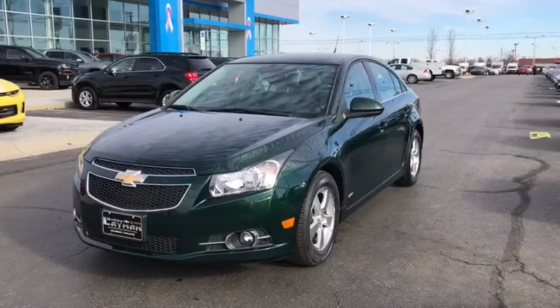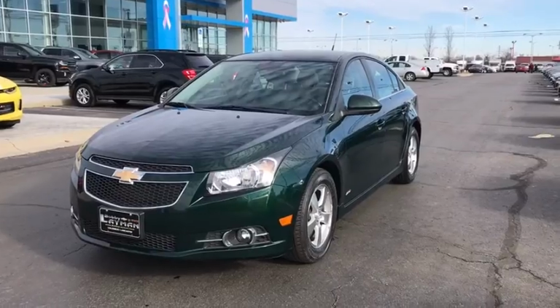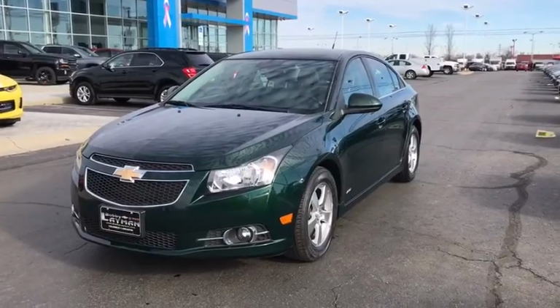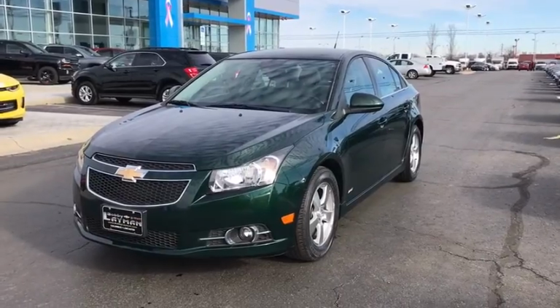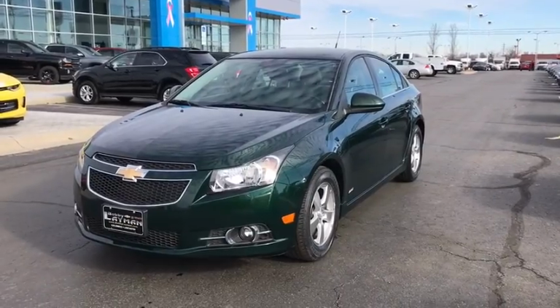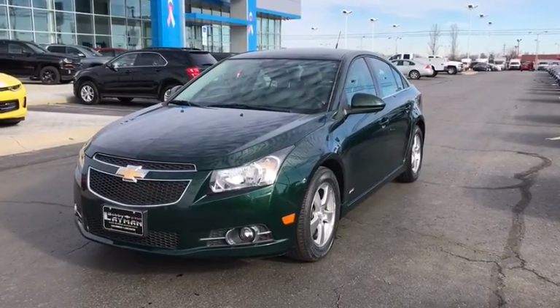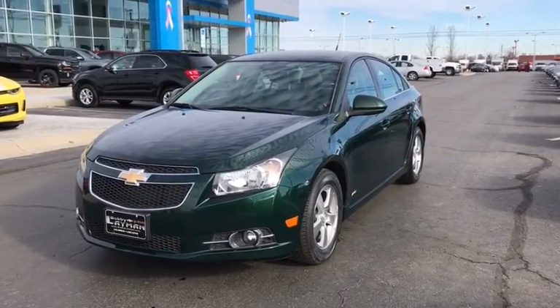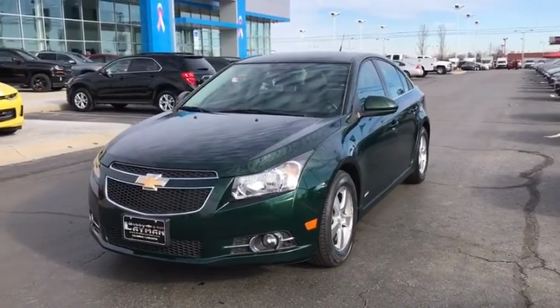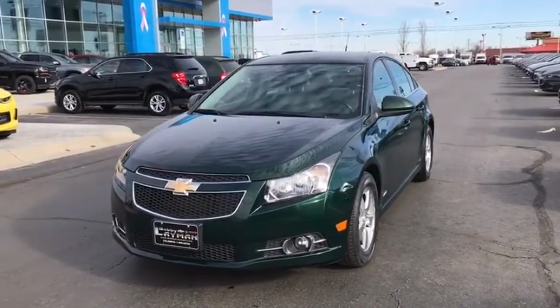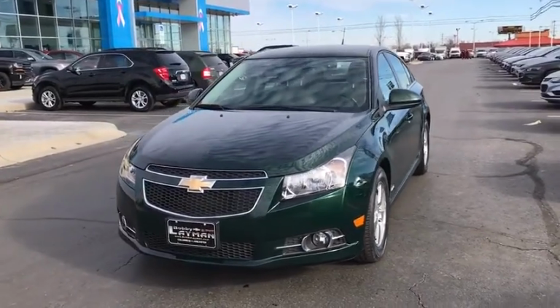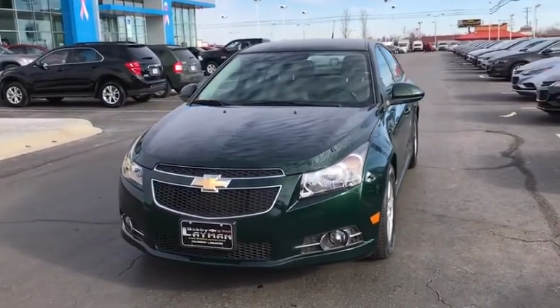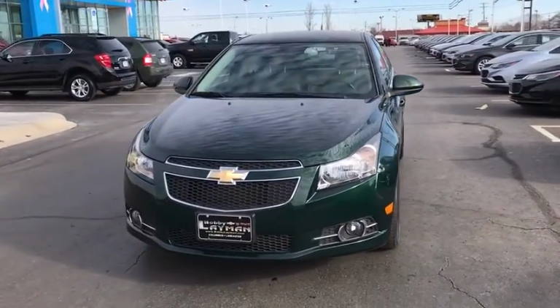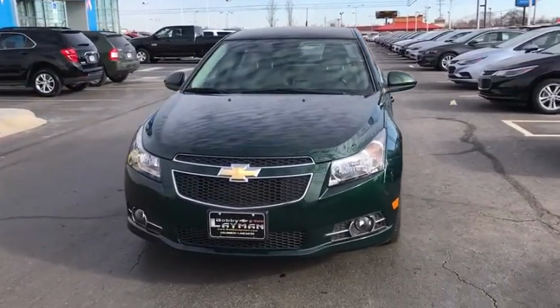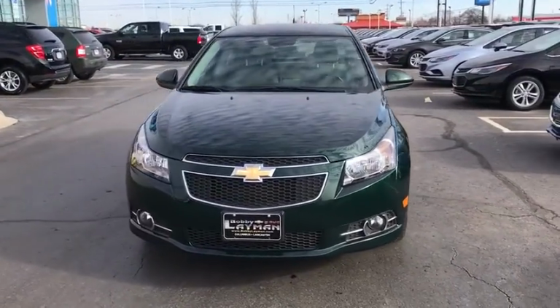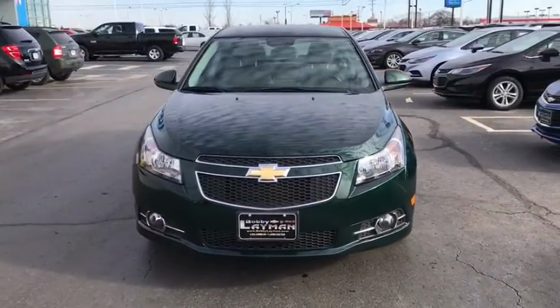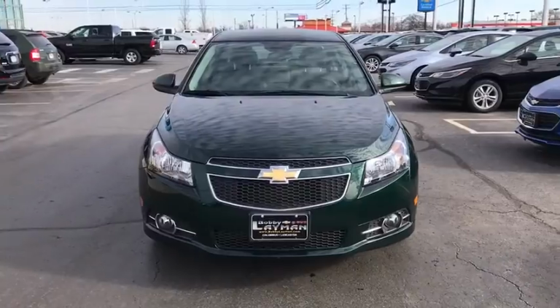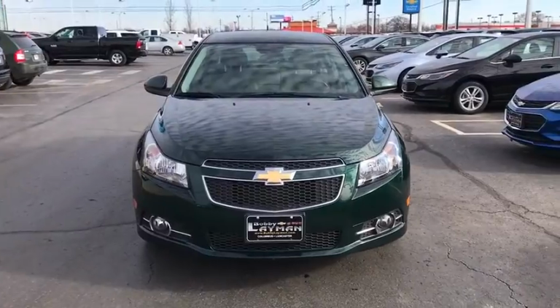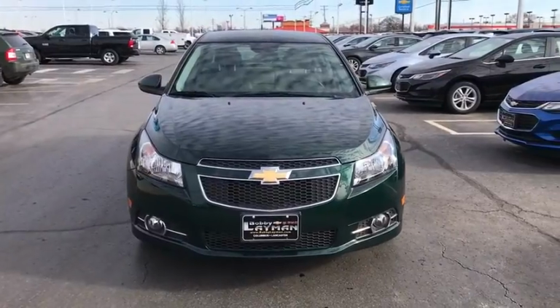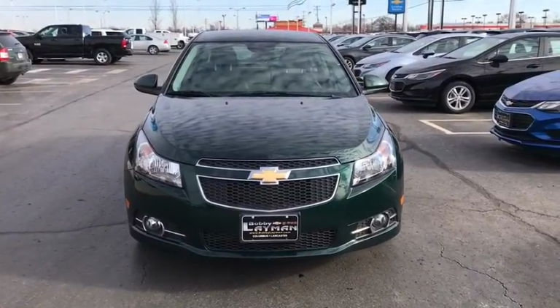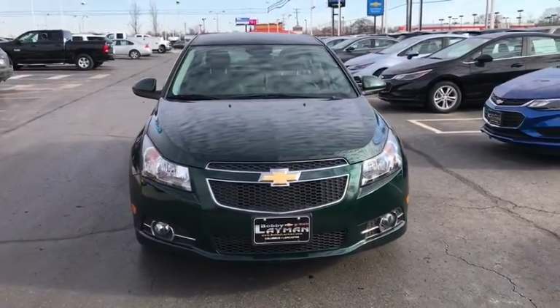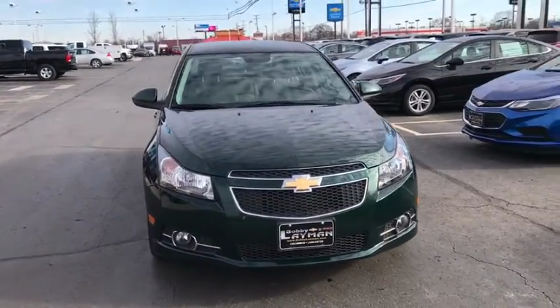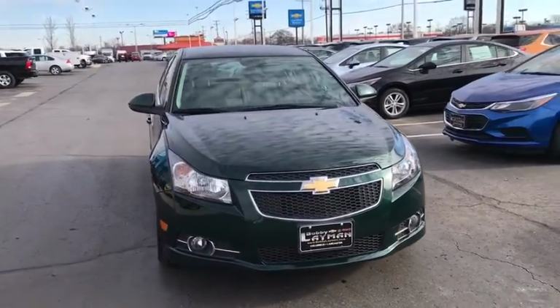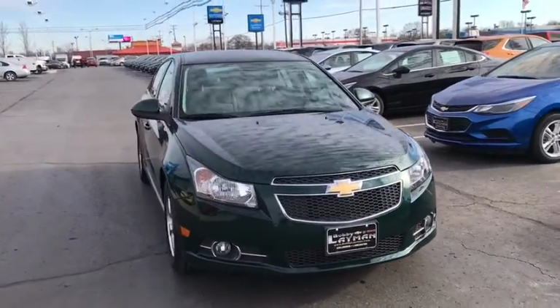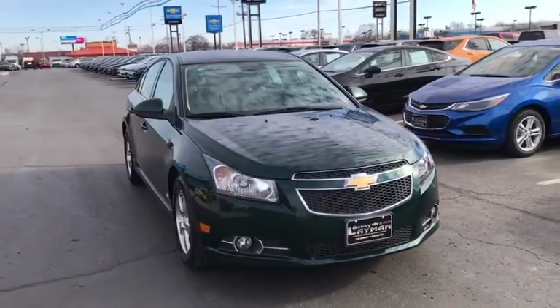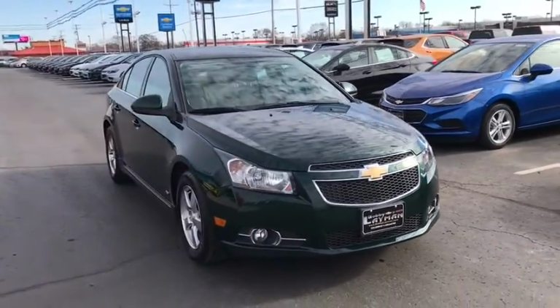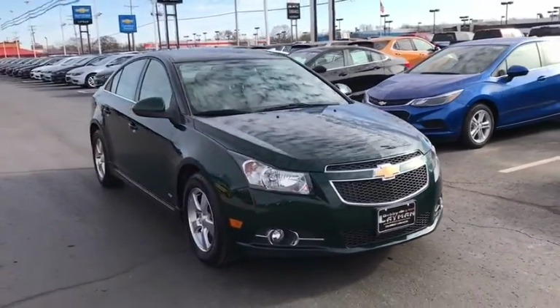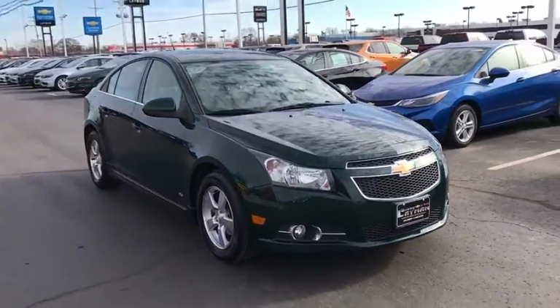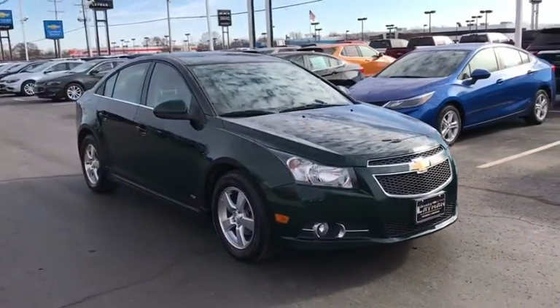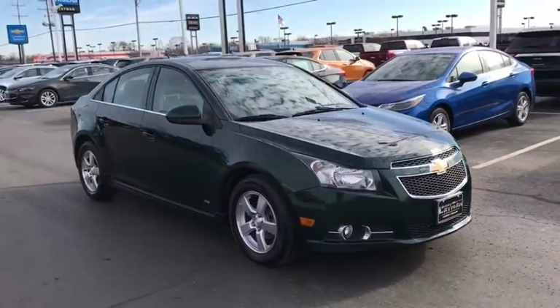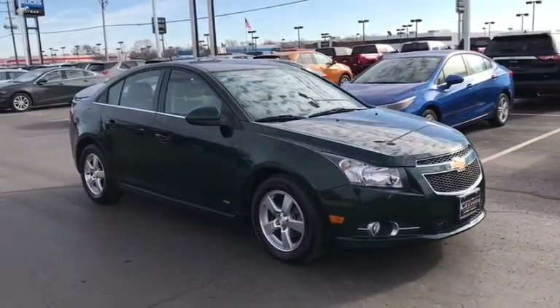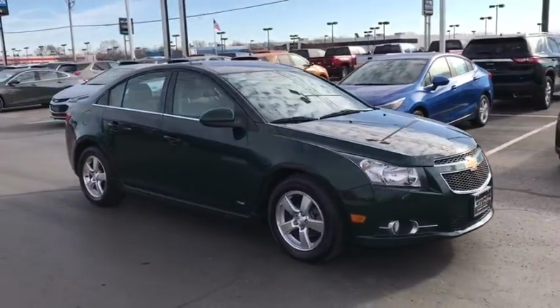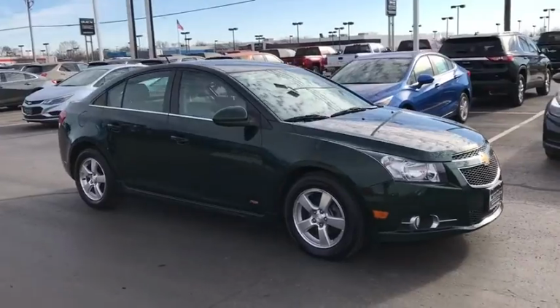The 2014 Chevrolet Cruze. The Cruze blueprint calls for more than you'd expect. This vehicle has less than 35,000 miles. Here are some of this vehicle's great options.